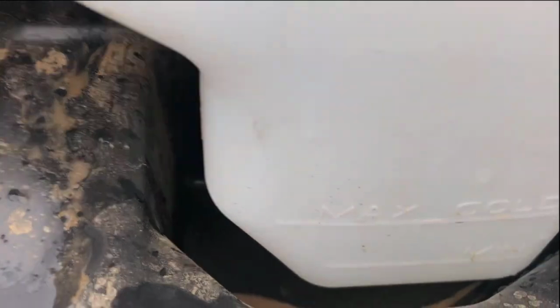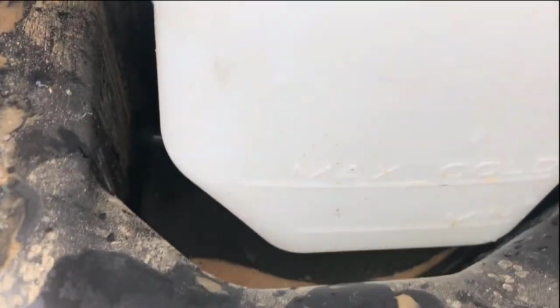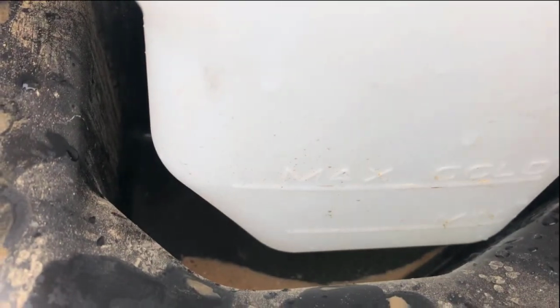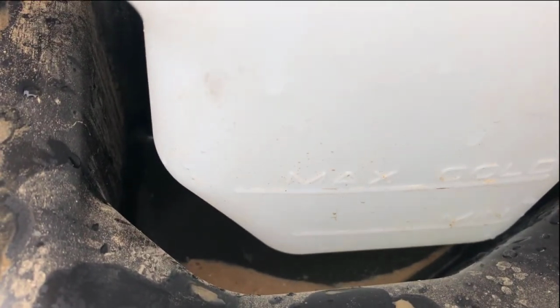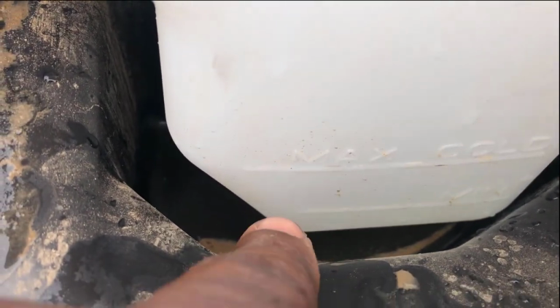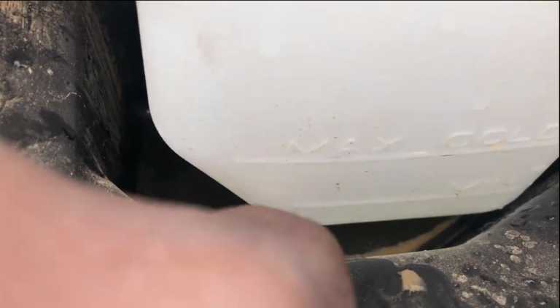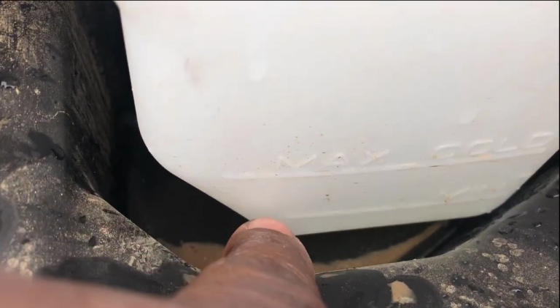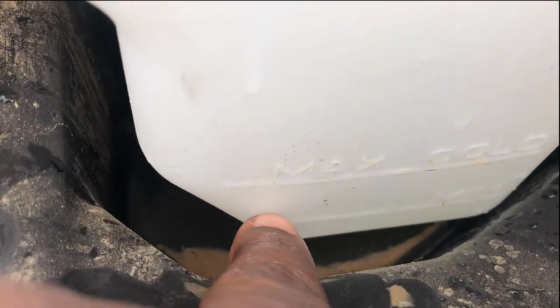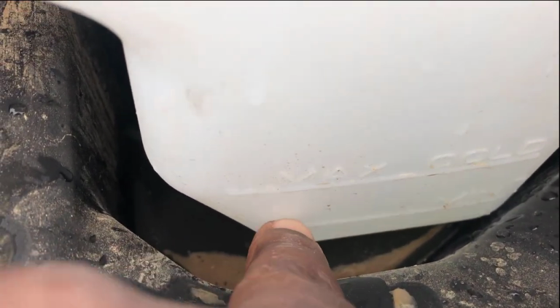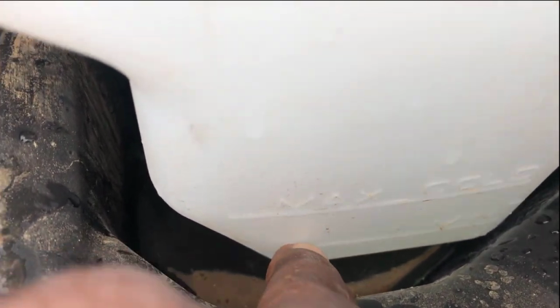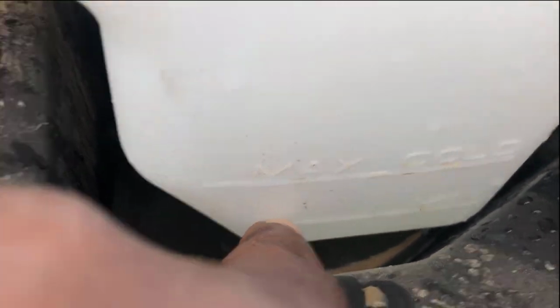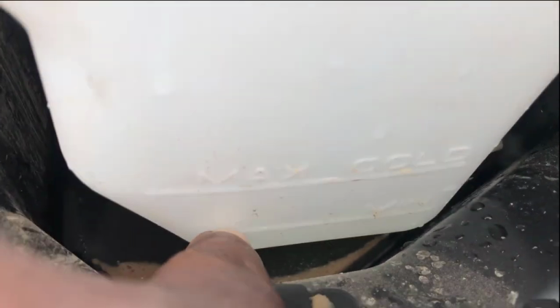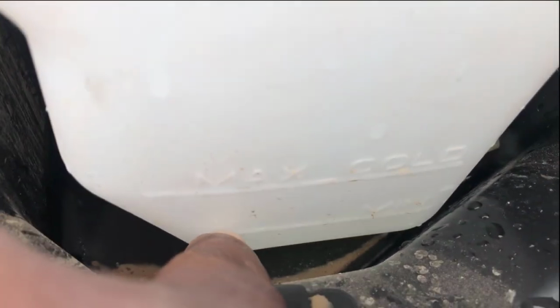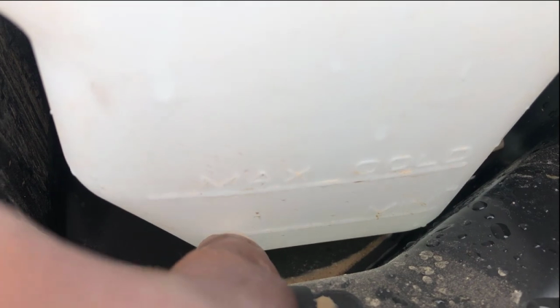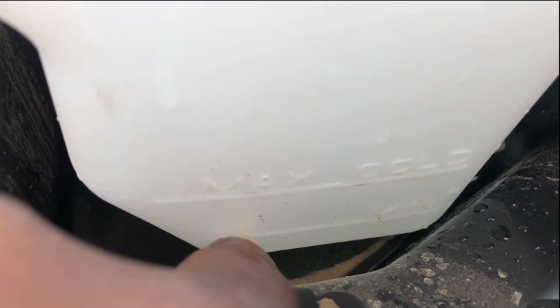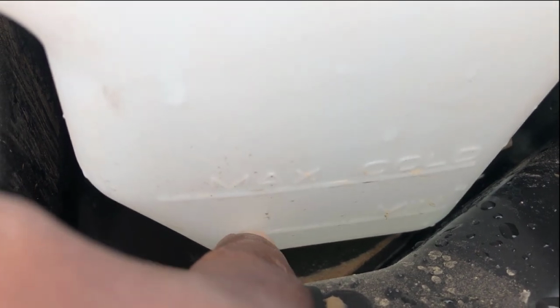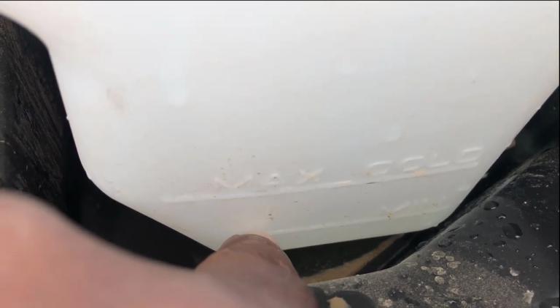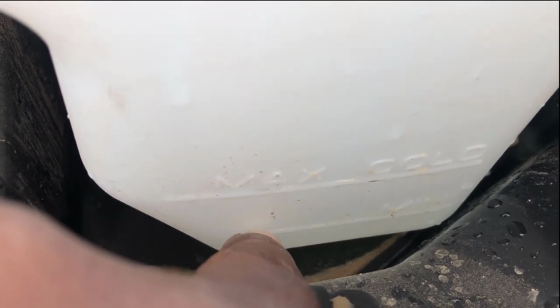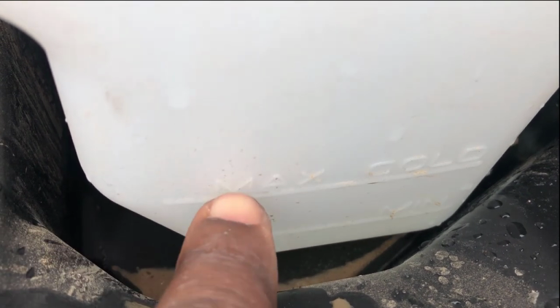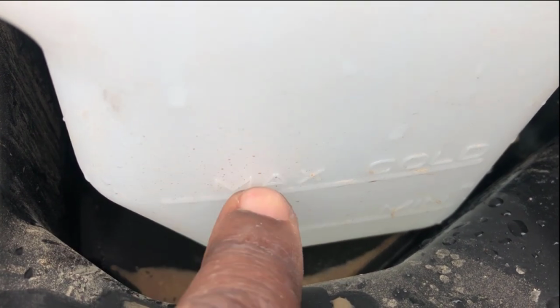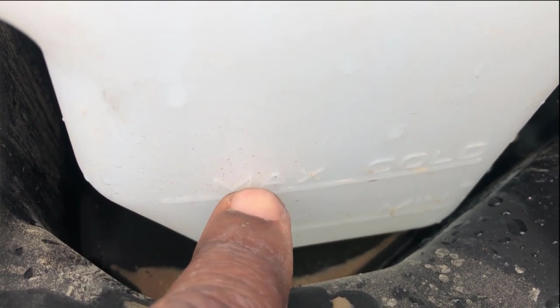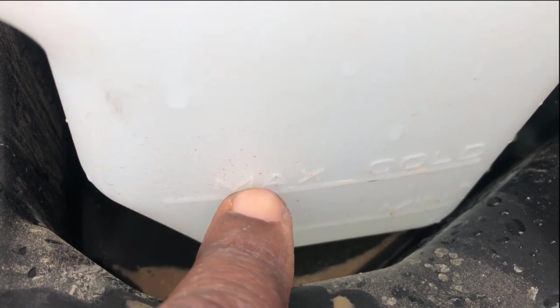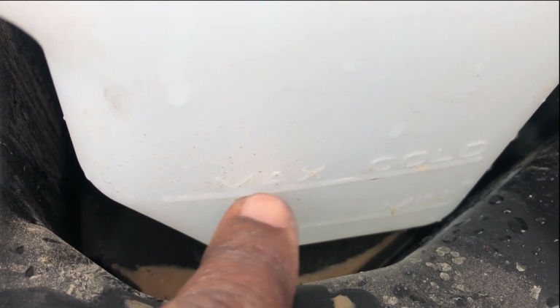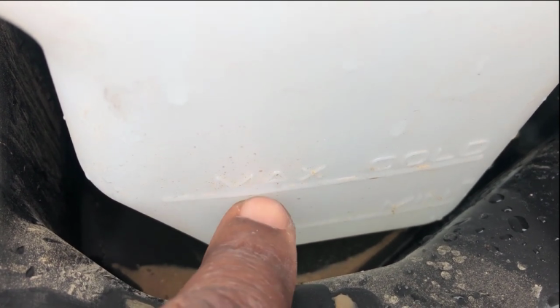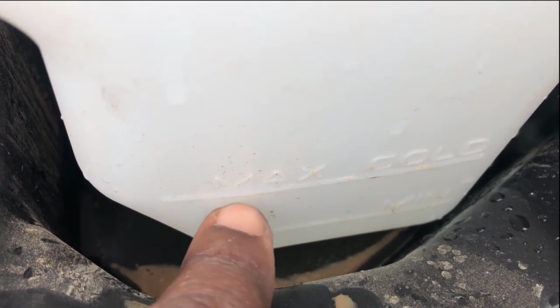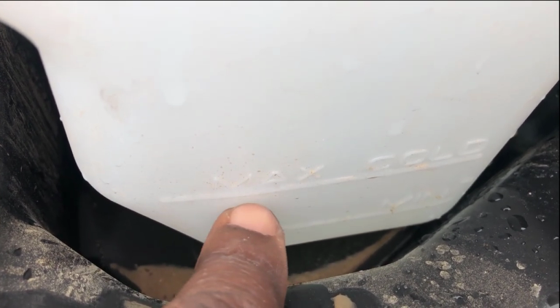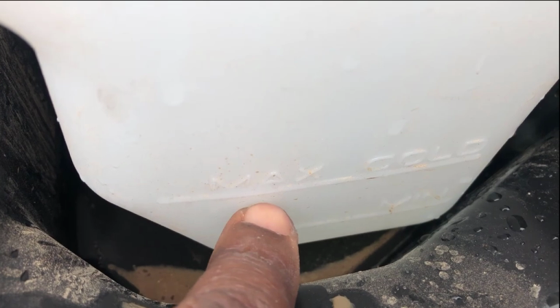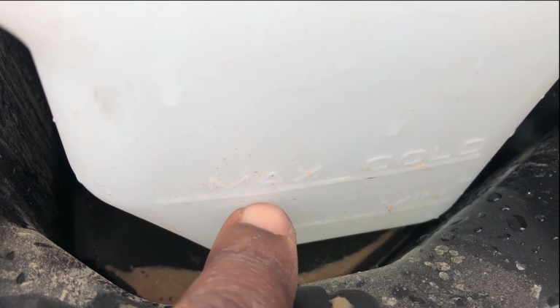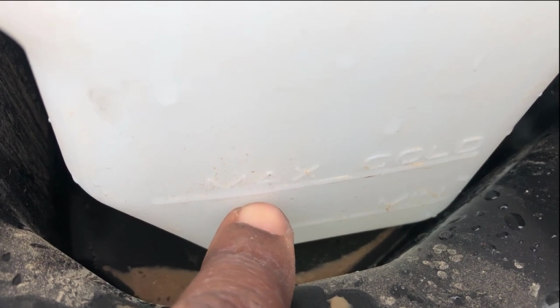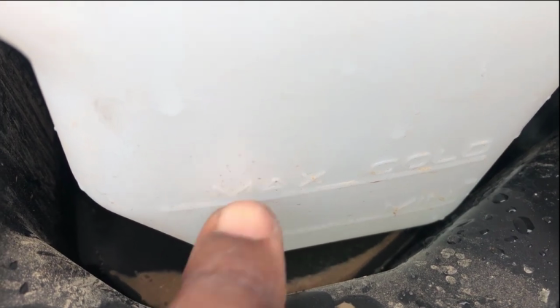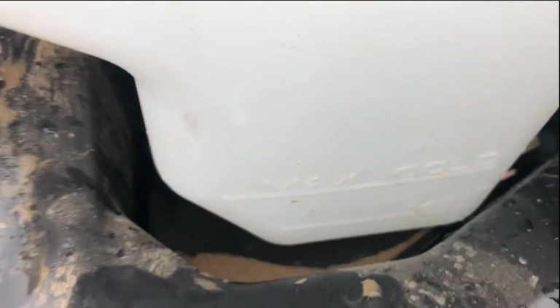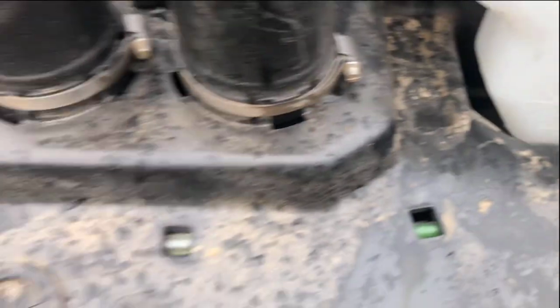Here's your reservoir — it's the cooling reservoir. Mine doesn't have anything in it. This is the minimum level; you don't want it to be below that. This is the maximum, so you want to fill it right up to here.